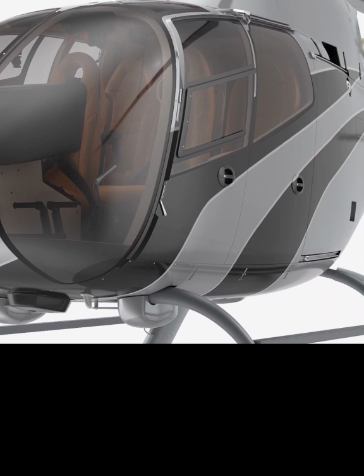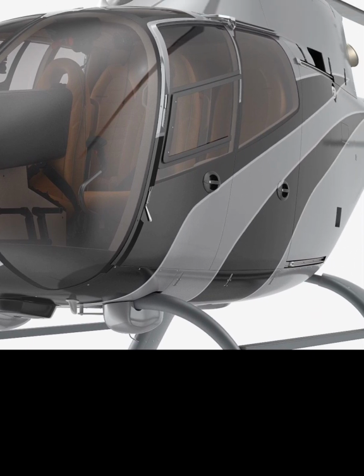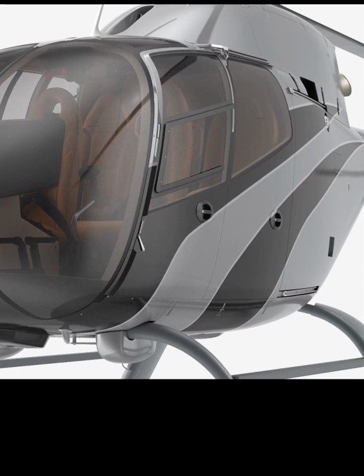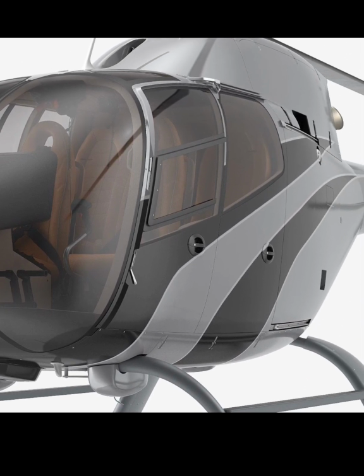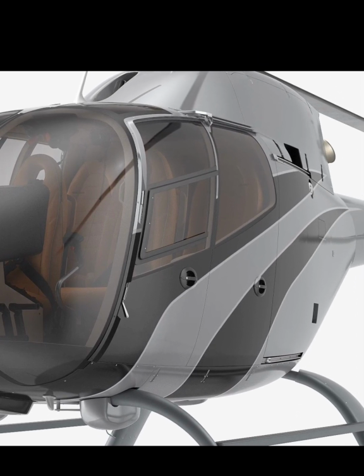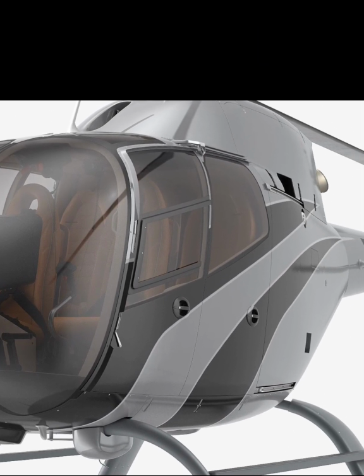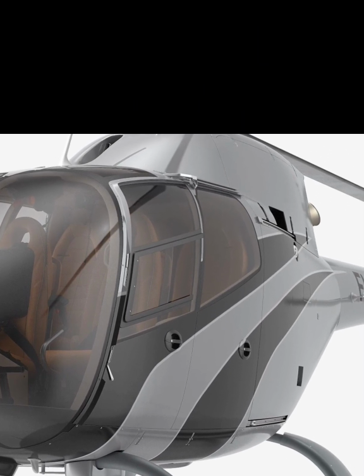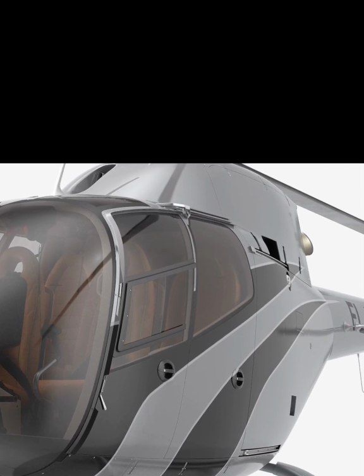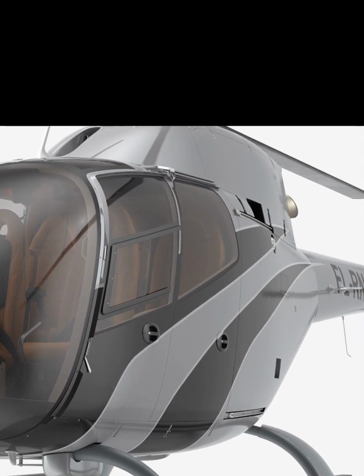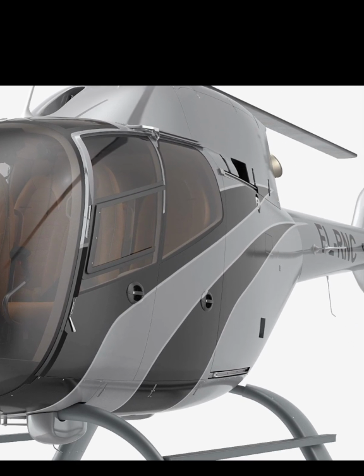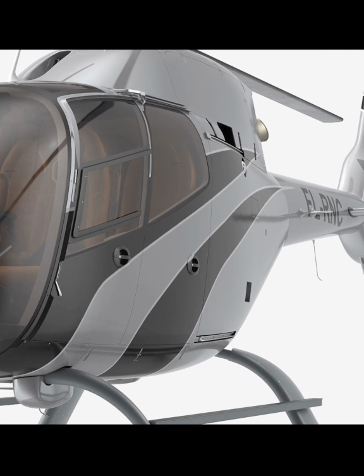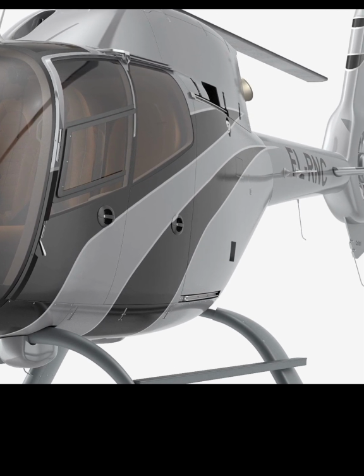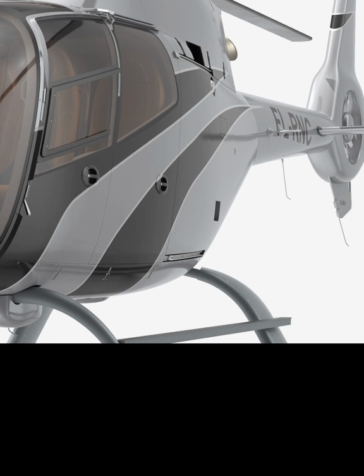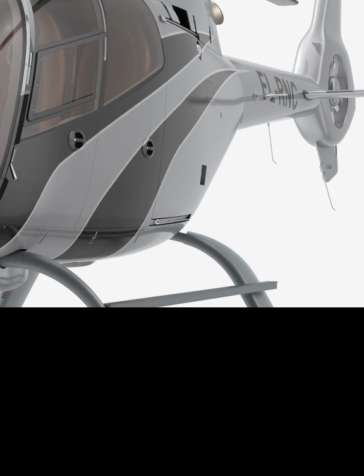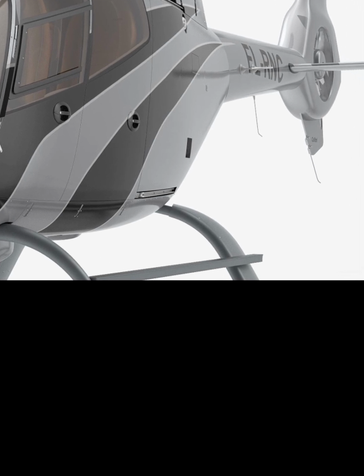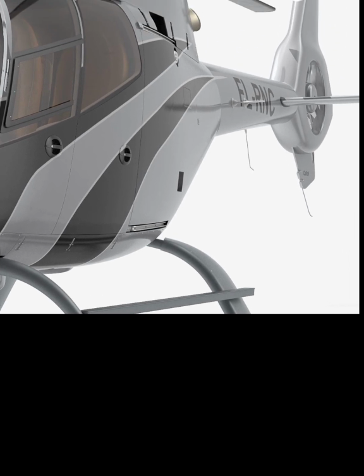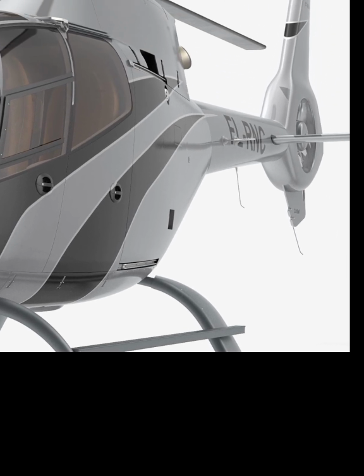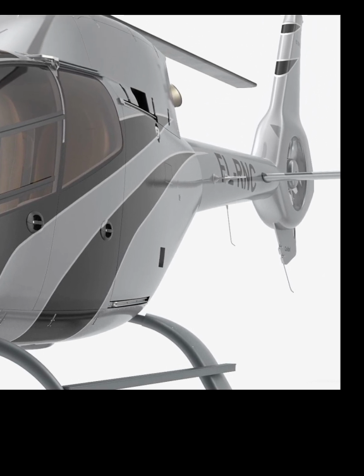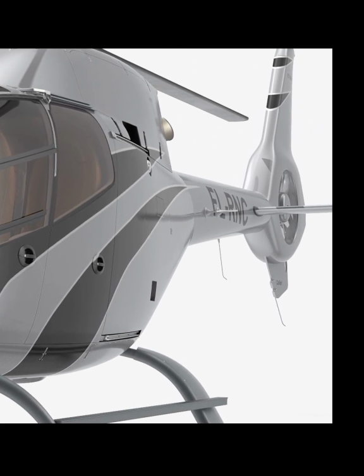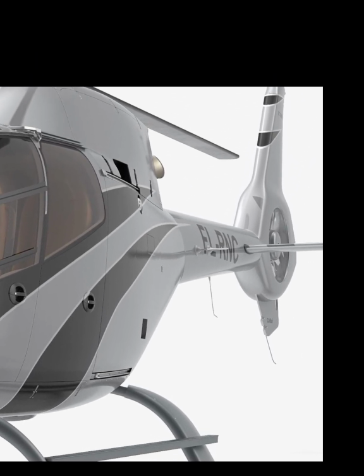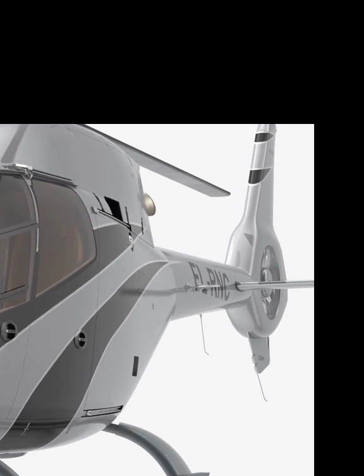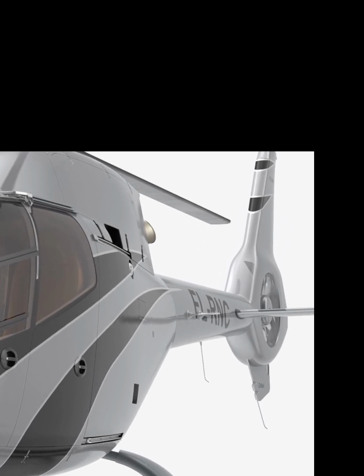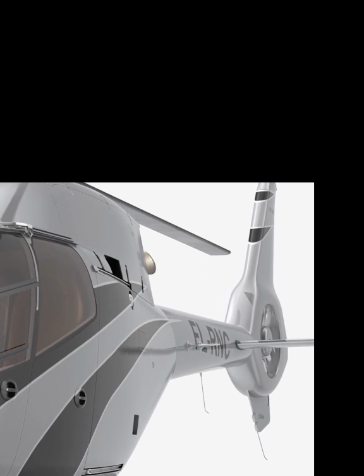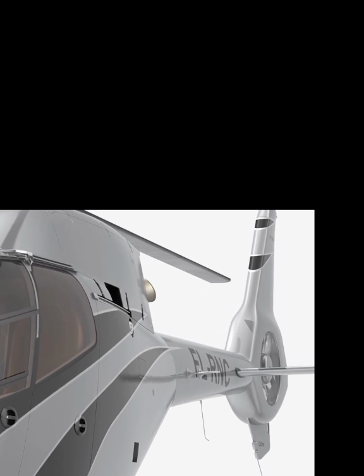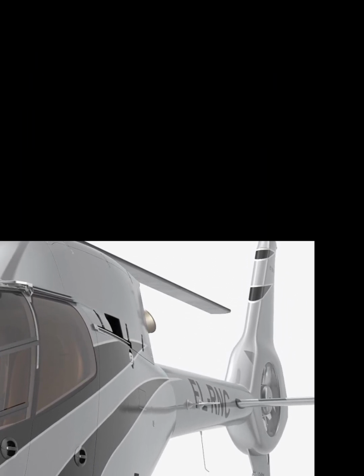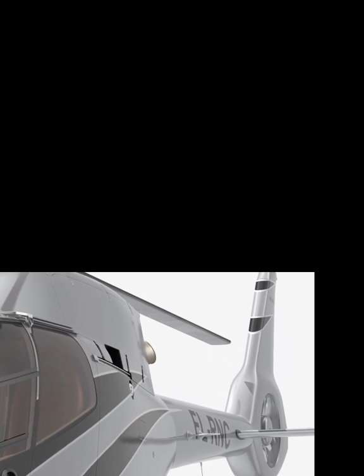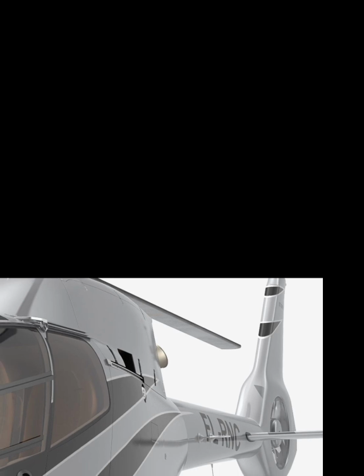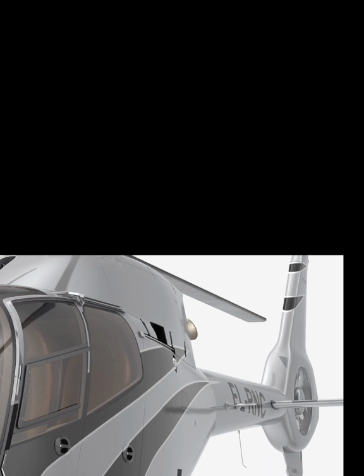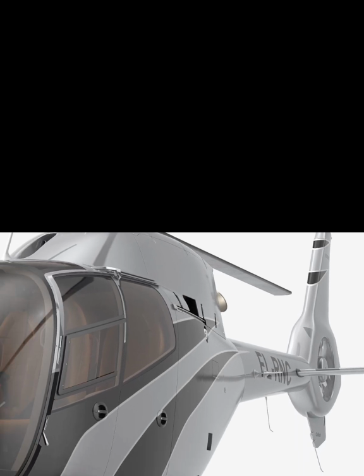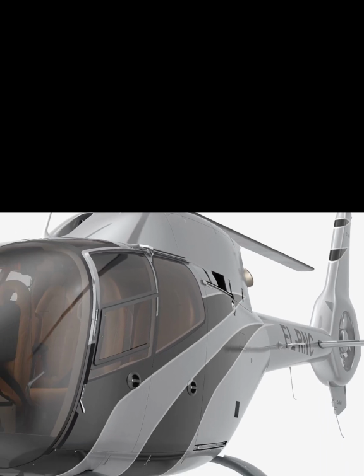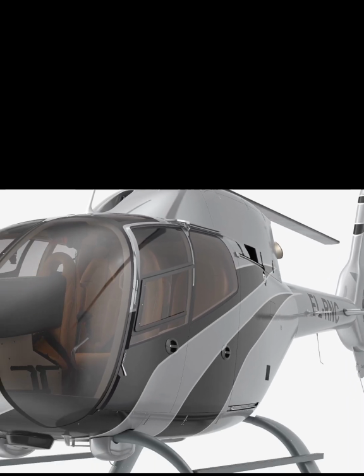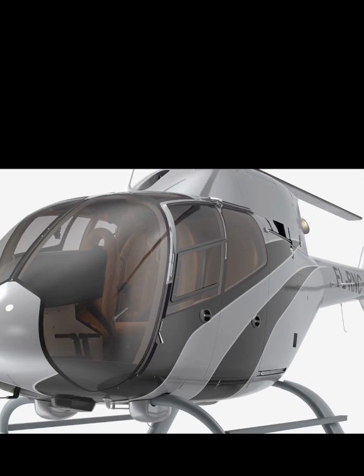Powered by next-generation twin engines, the H-135 offers outstanding climb performance, impressive range, and reliable operation even in extreme conditions.